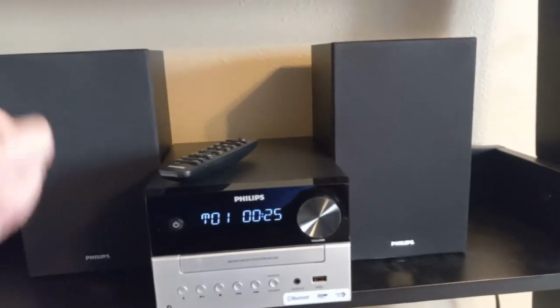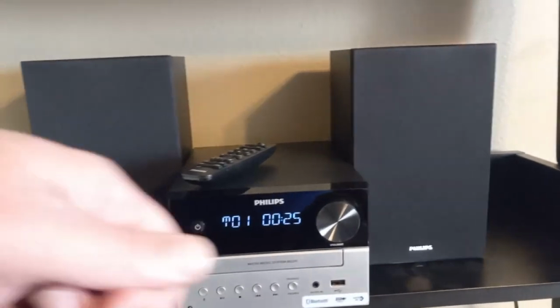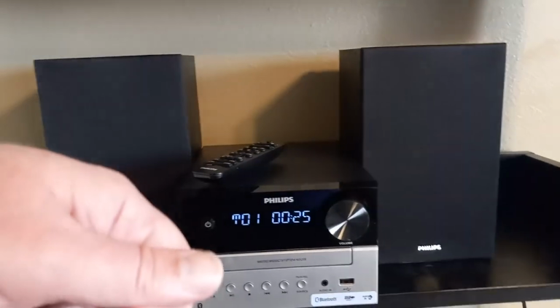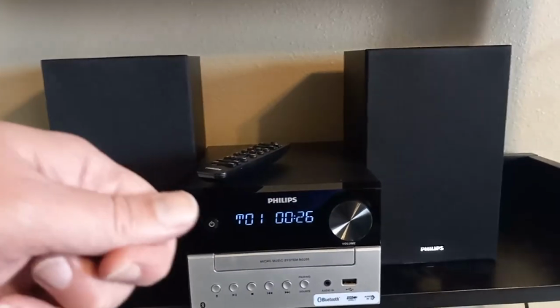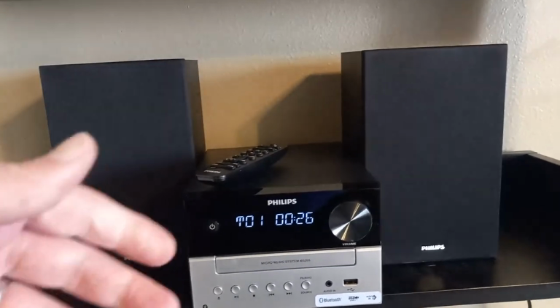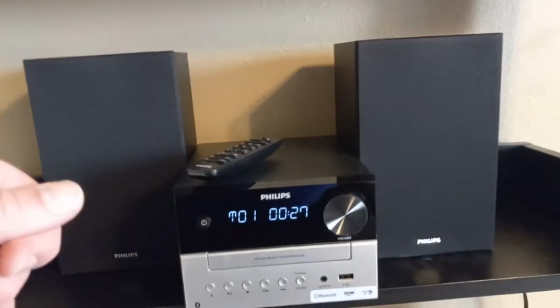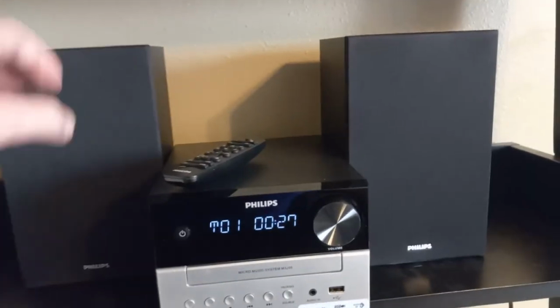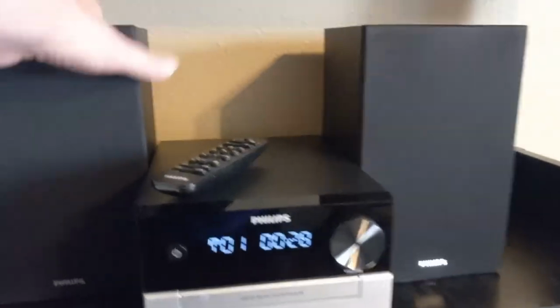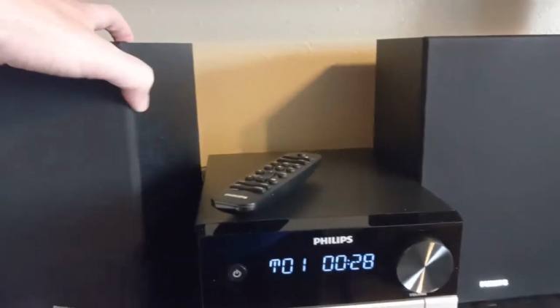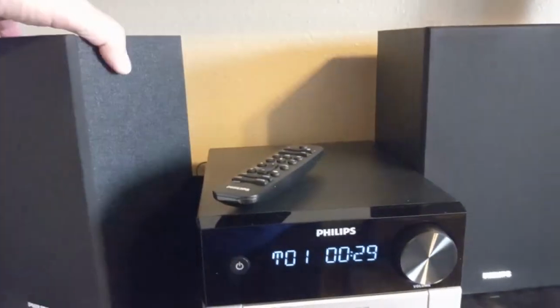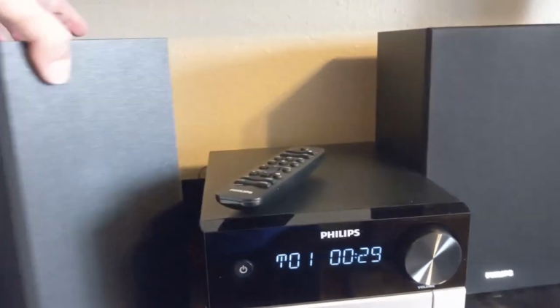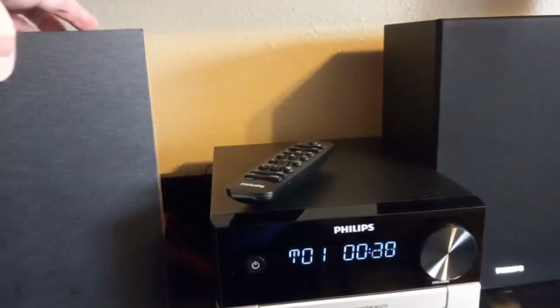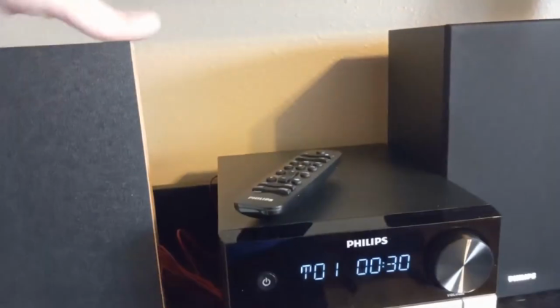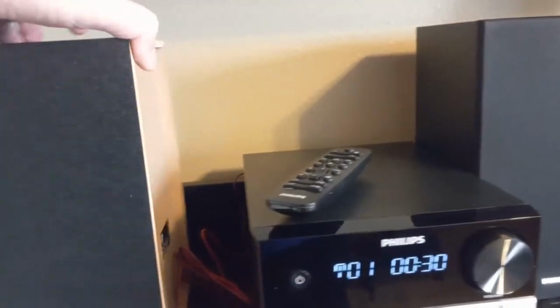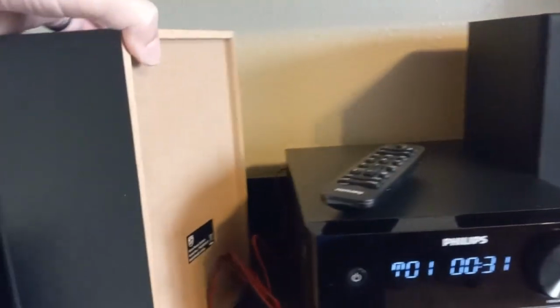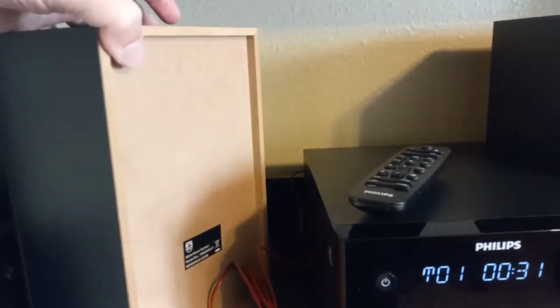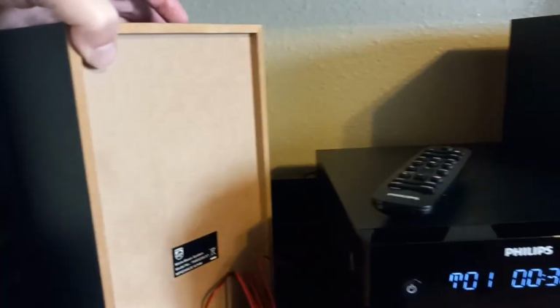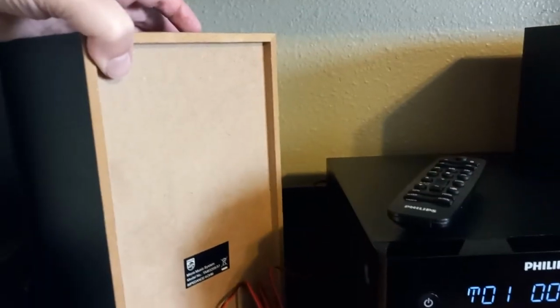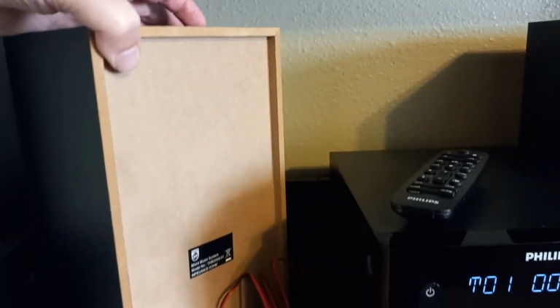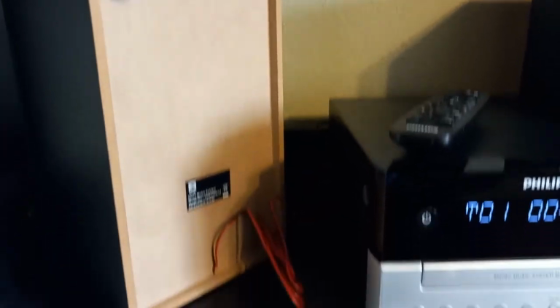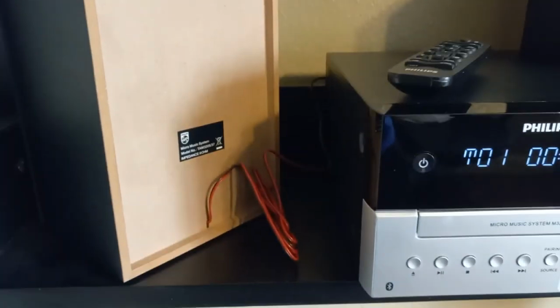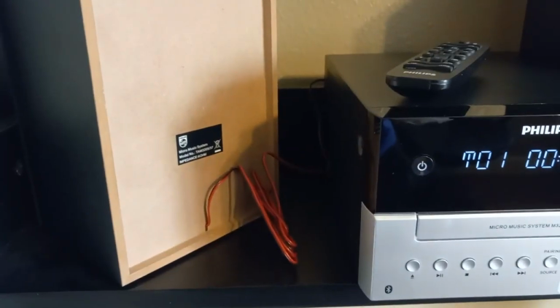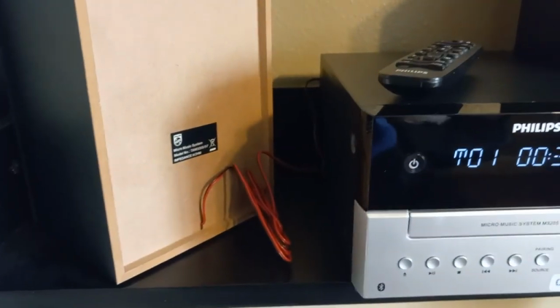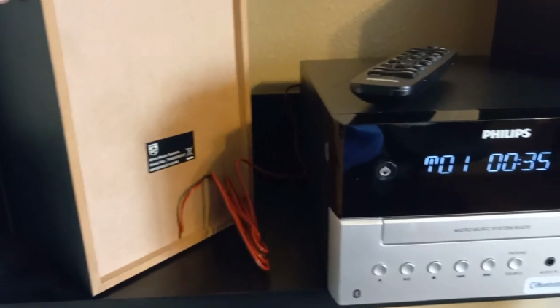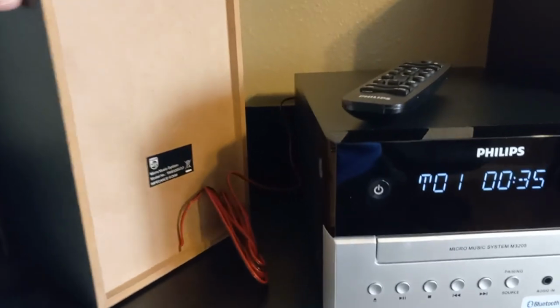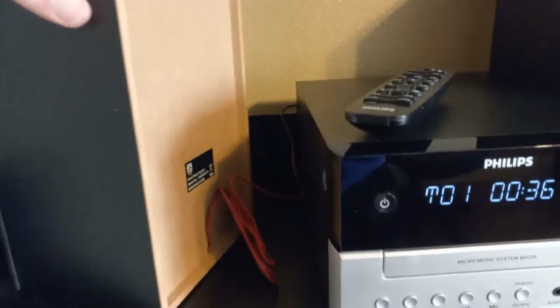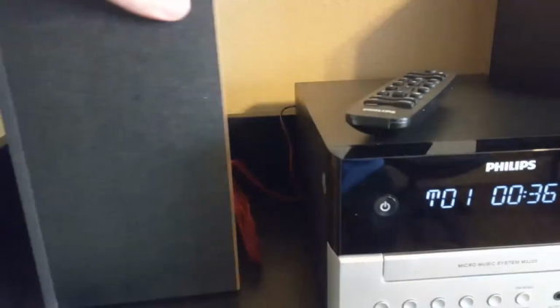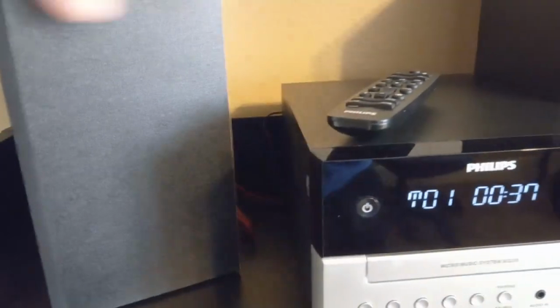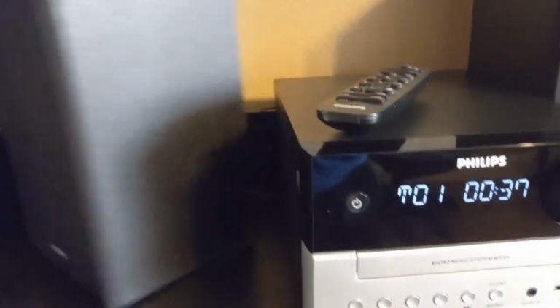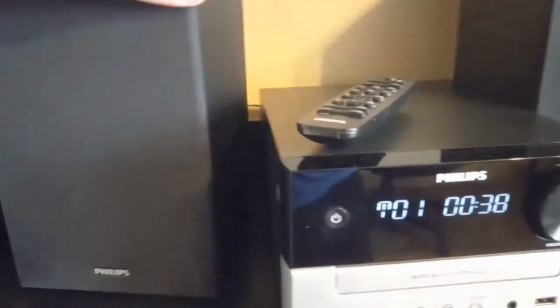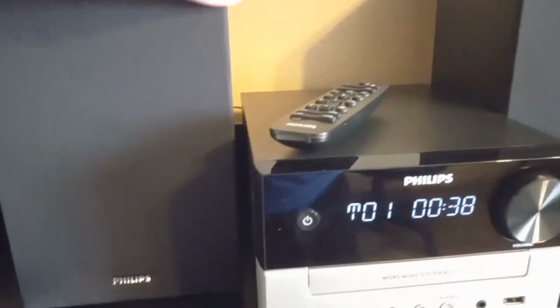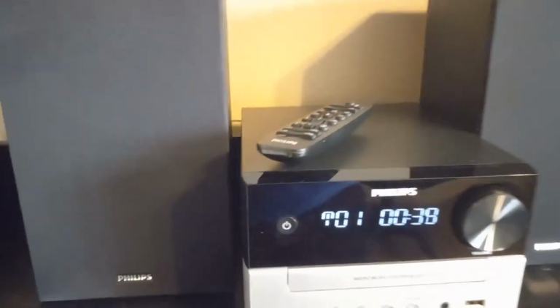It's just plugging speaker wire into the back — that's all it is. And then you just plug it in and you're good to go. It took less than five minutes to set this whole thing up. So I'm very happy with this system.